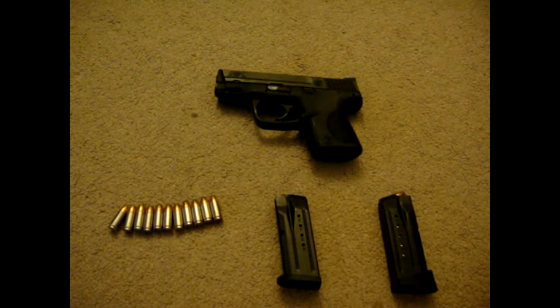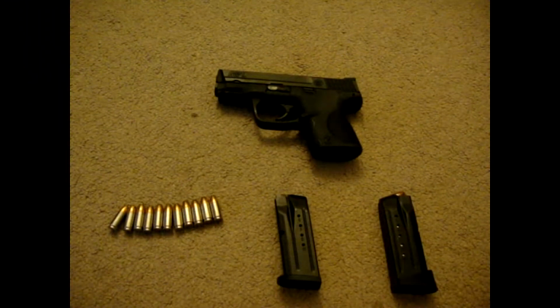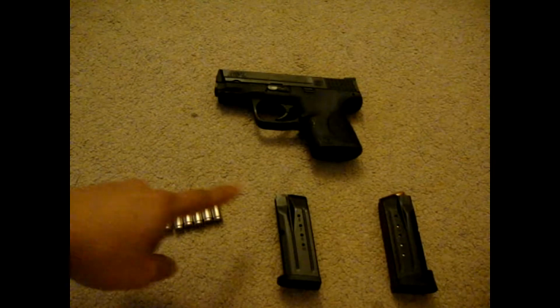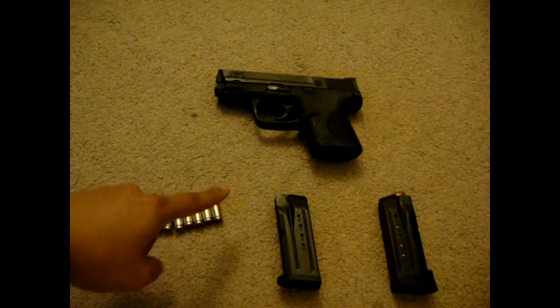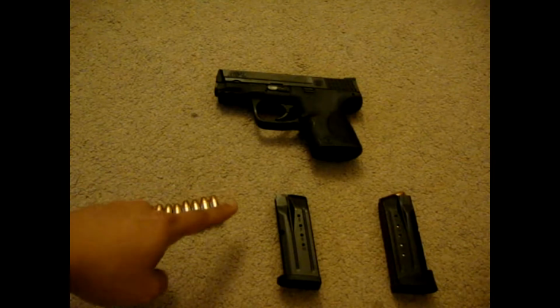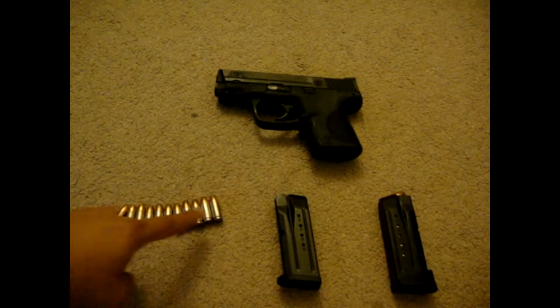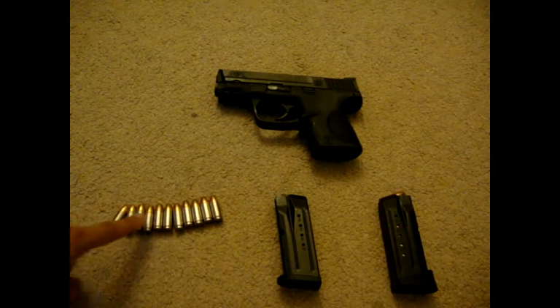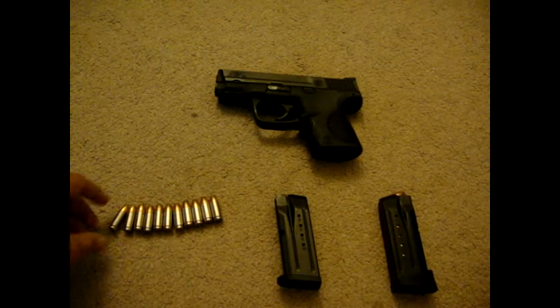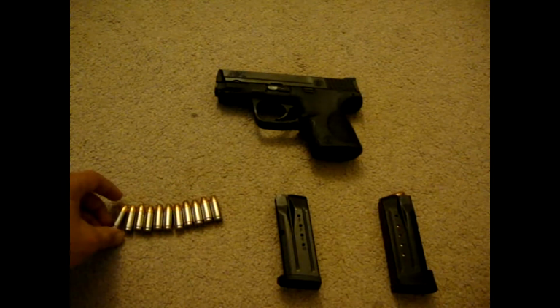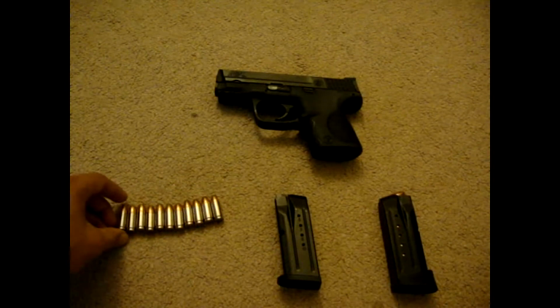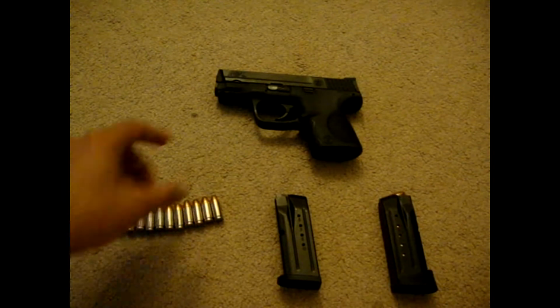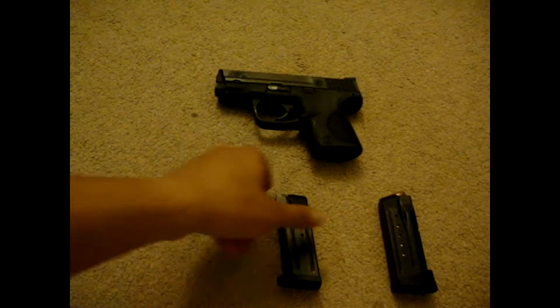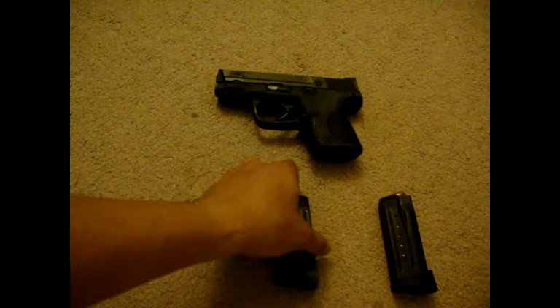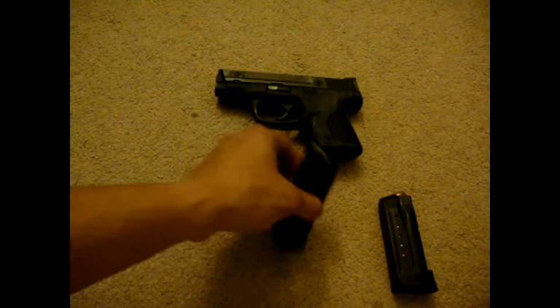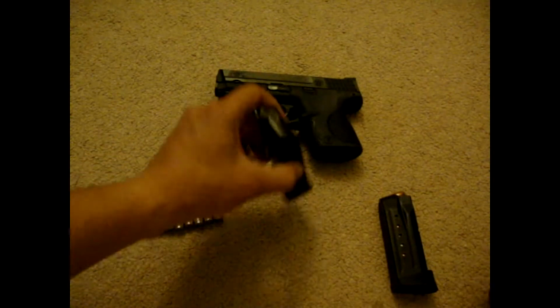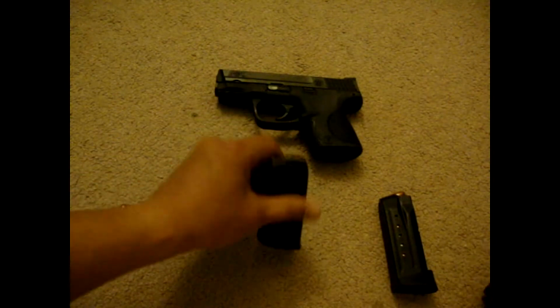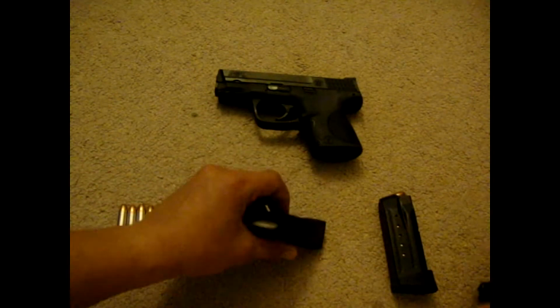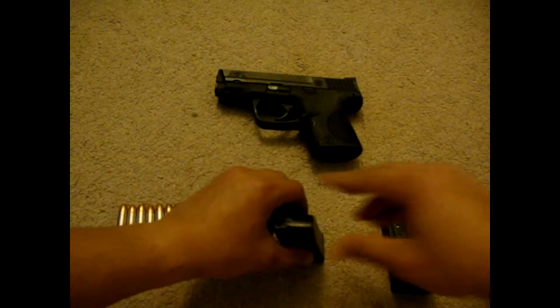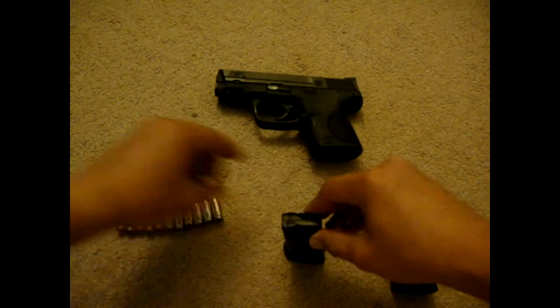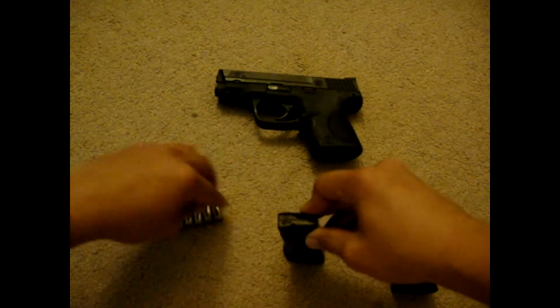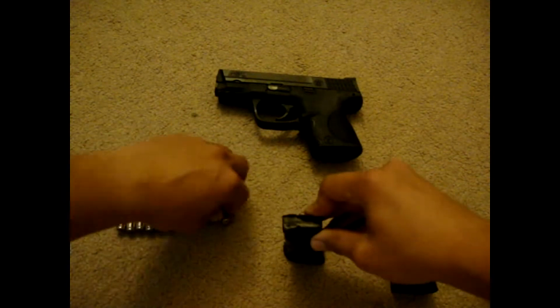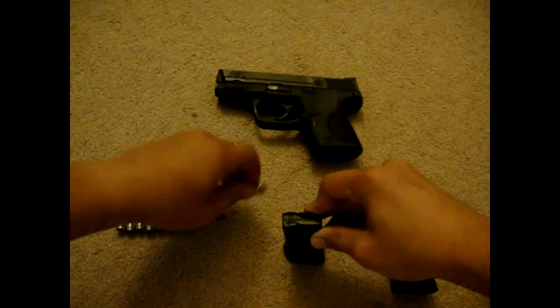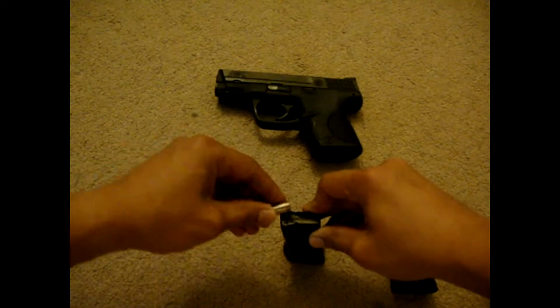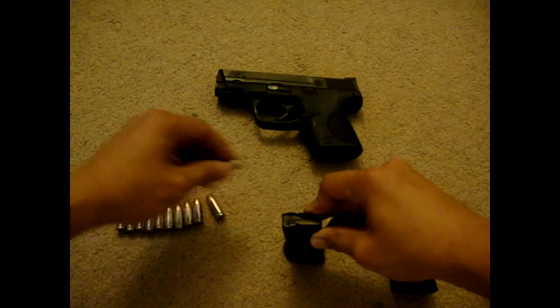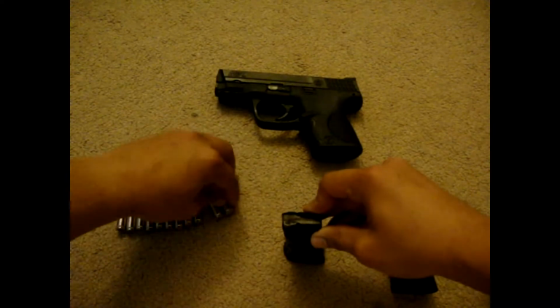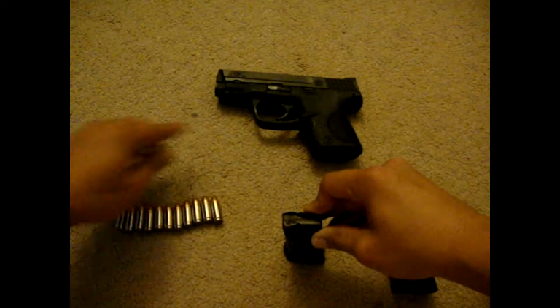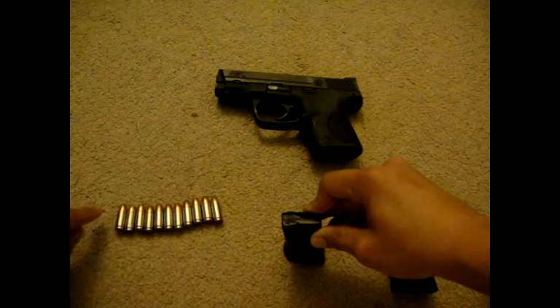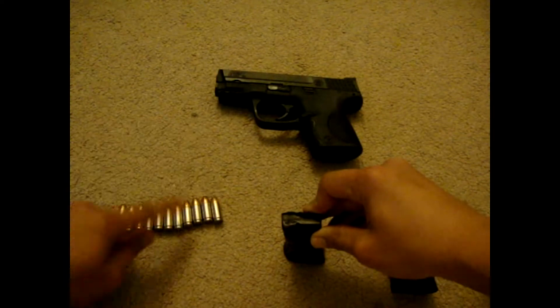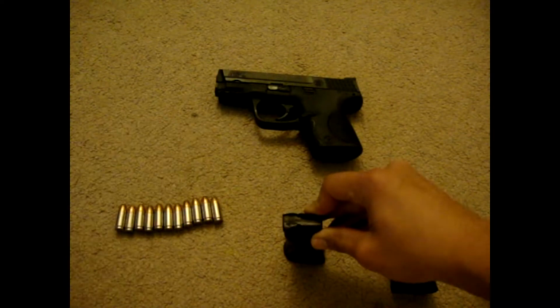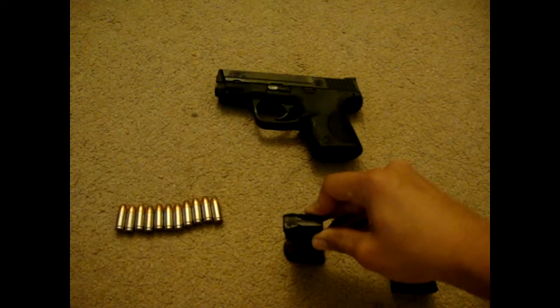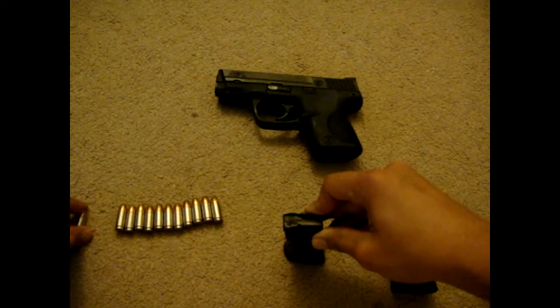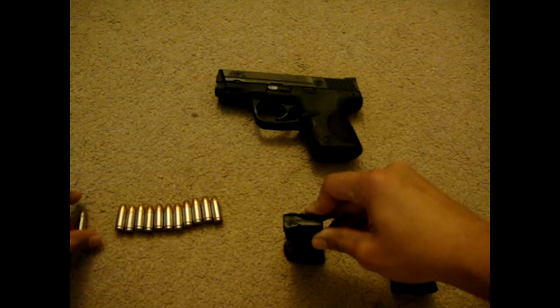Here's my defense ammo. I'm using Federal HST, and I'm just going to load it up. These are 12 rounds.